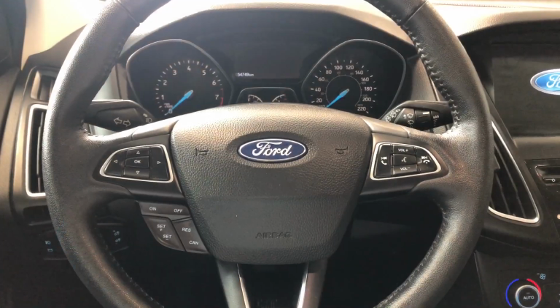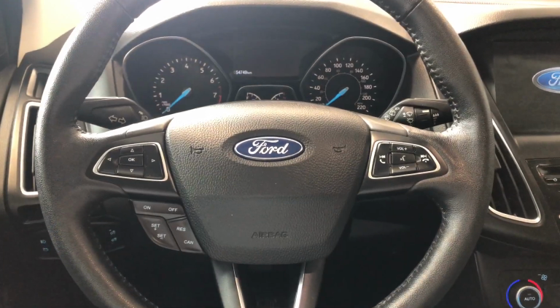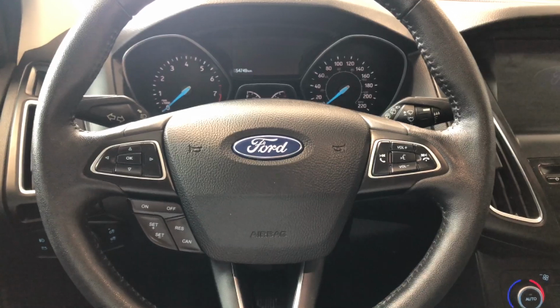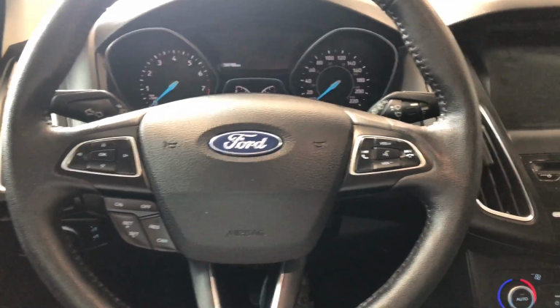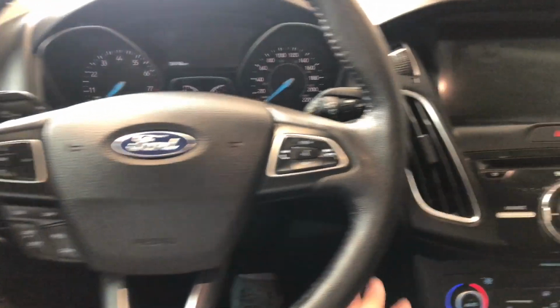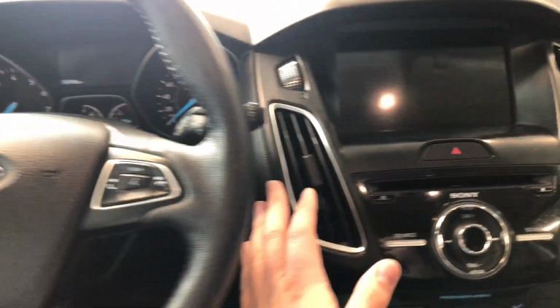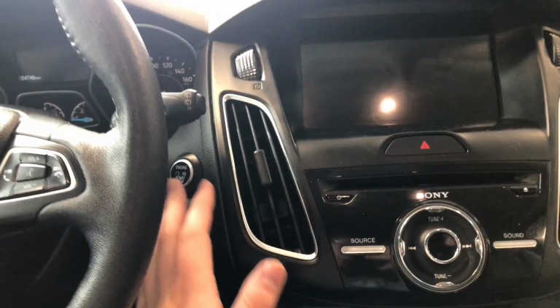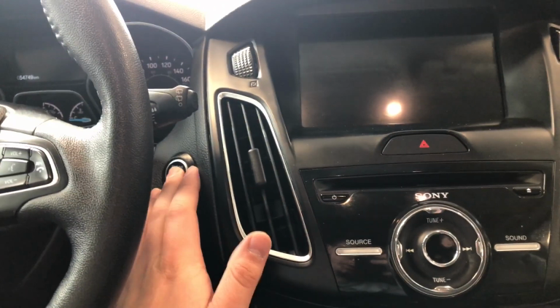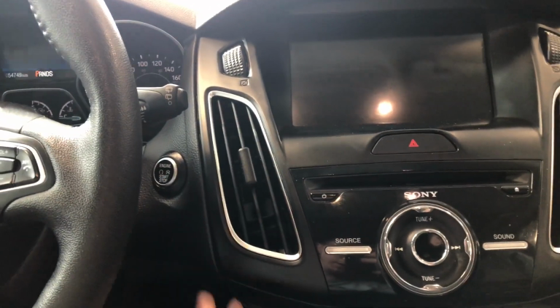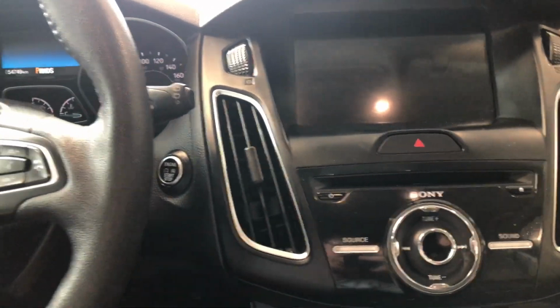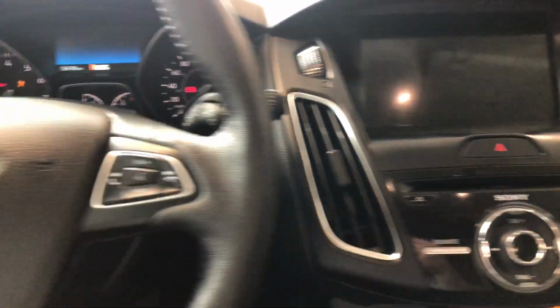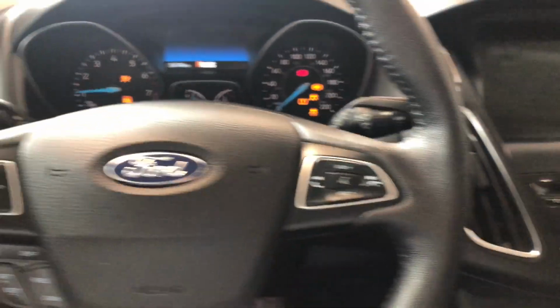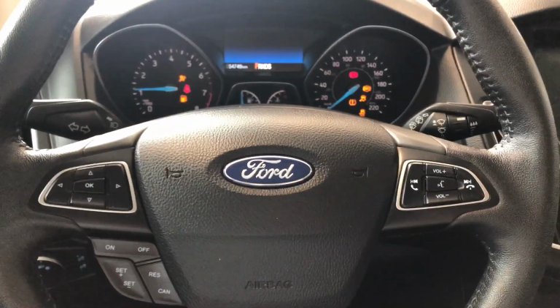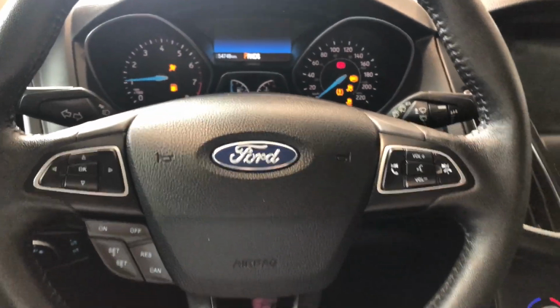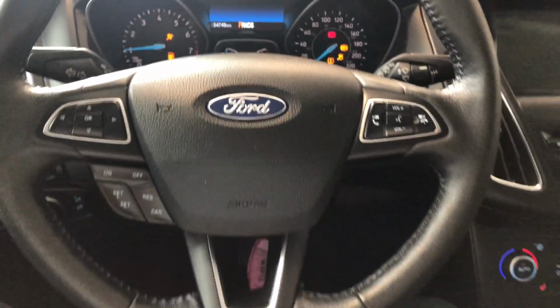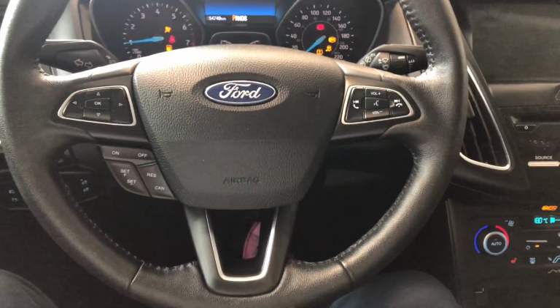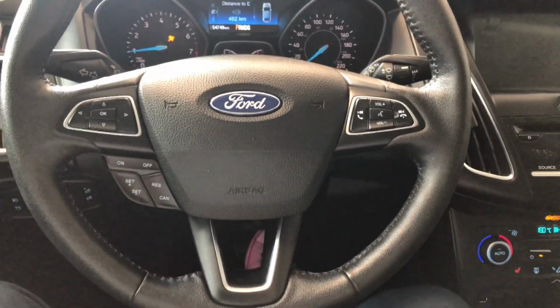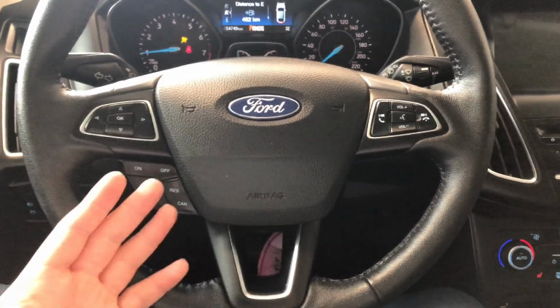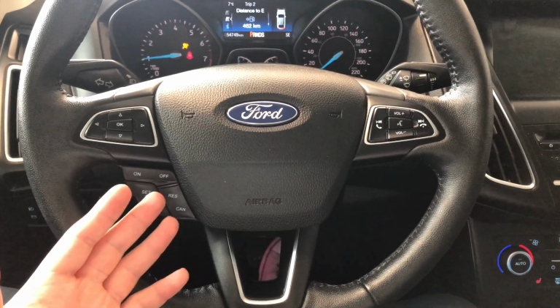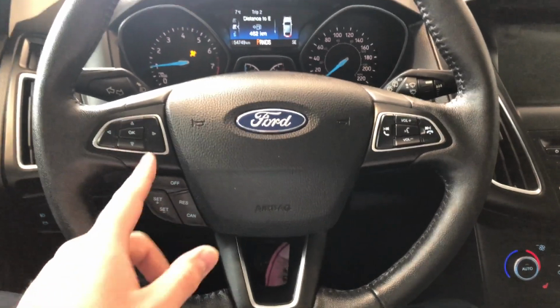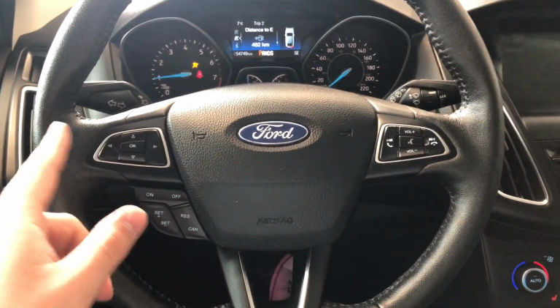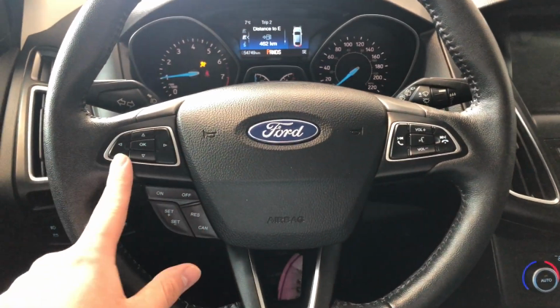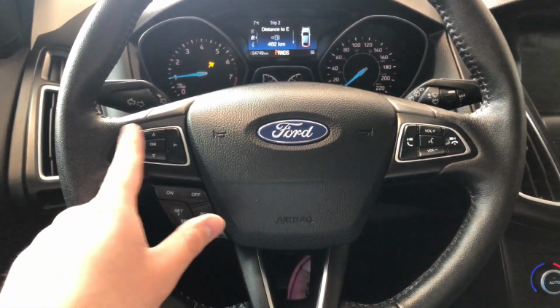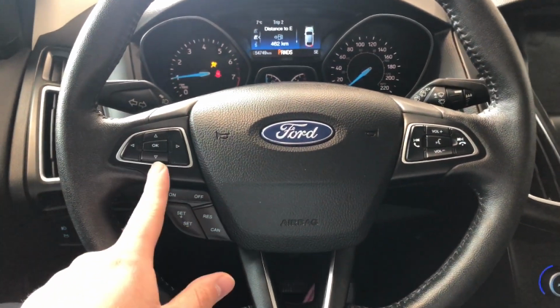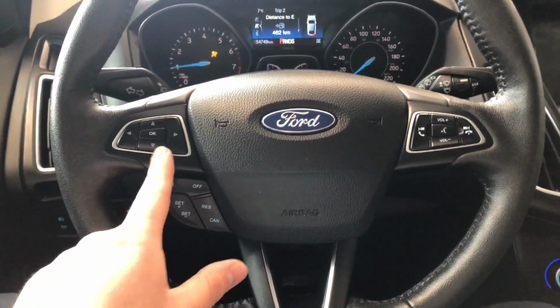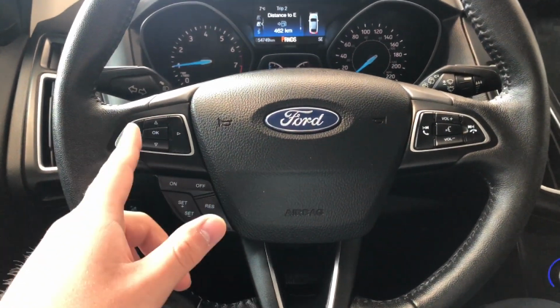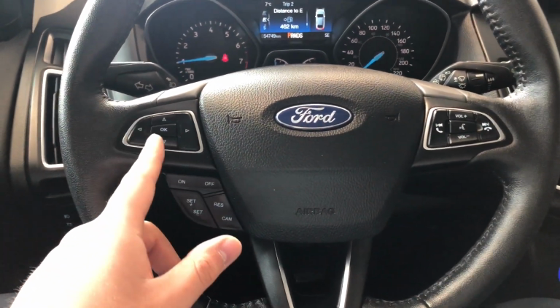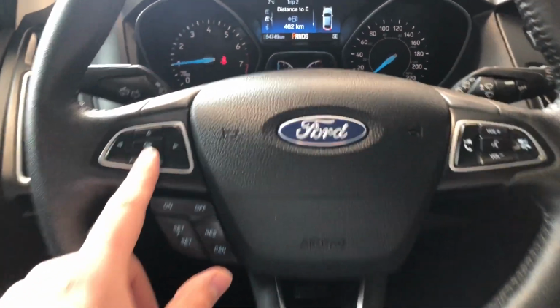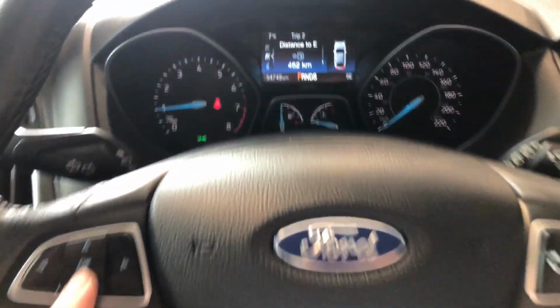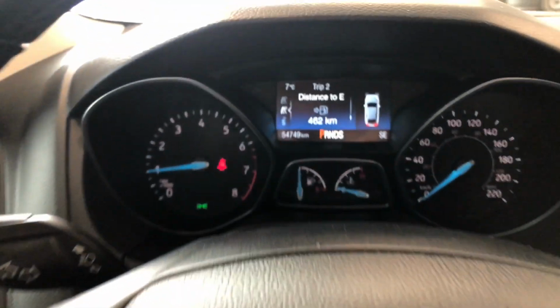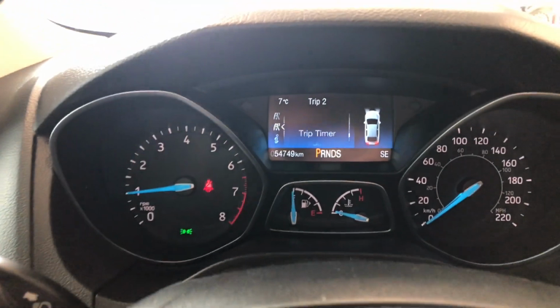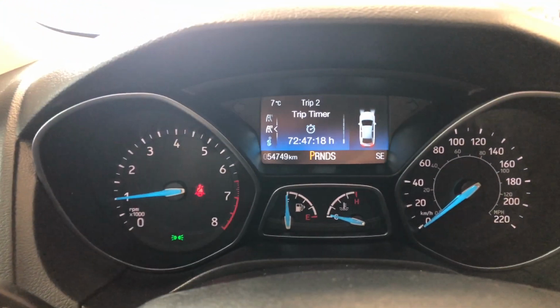This Ford Focus is a push to start, so we're going to push the brake in and press the start button right behind the steering wheel. As always, we're going to start with the steering wheel controls. On the left side you have these arrows, which allow you to cycle through your multi-information display up top.